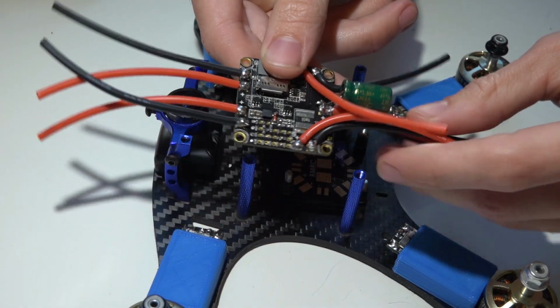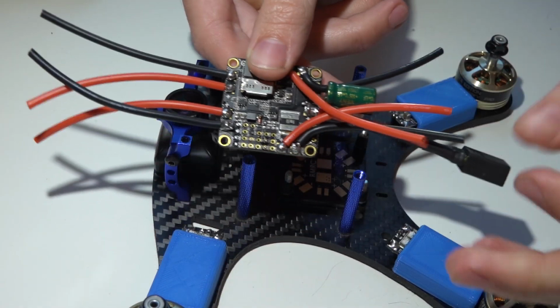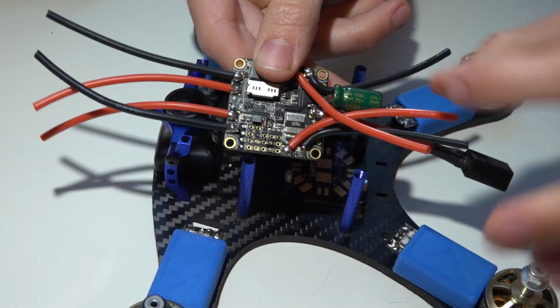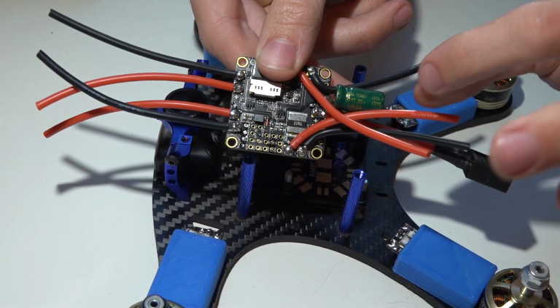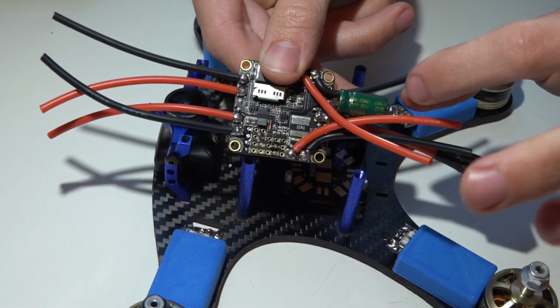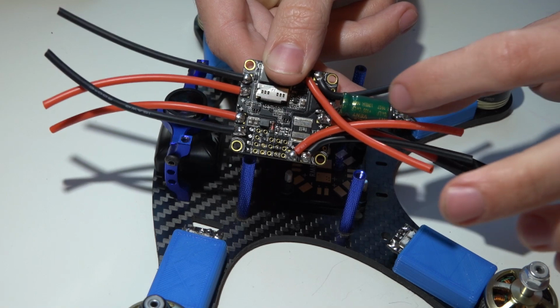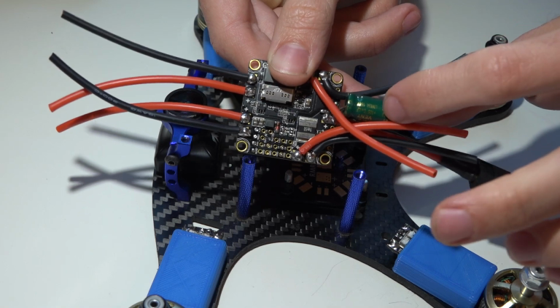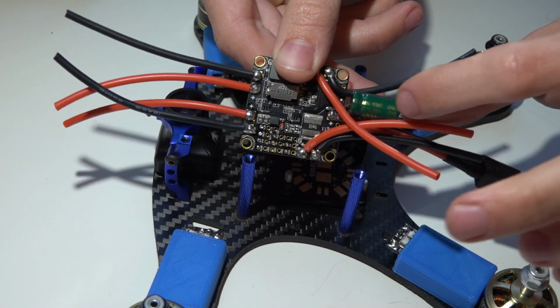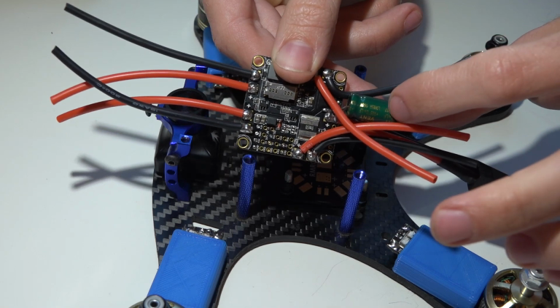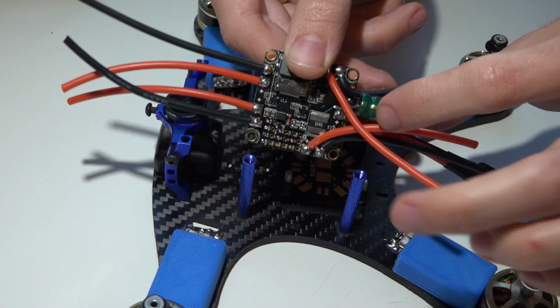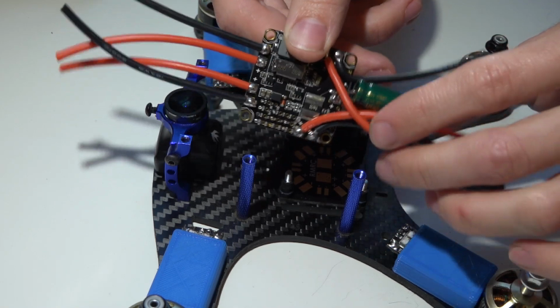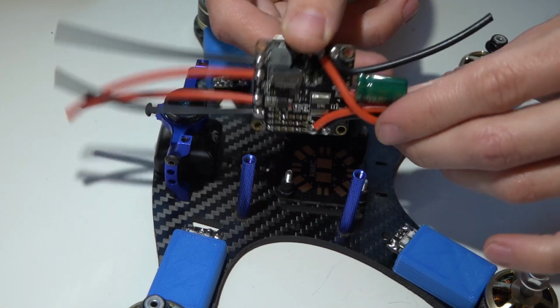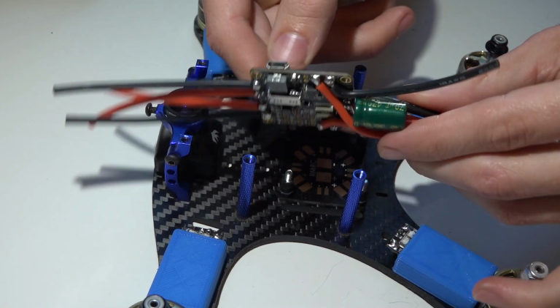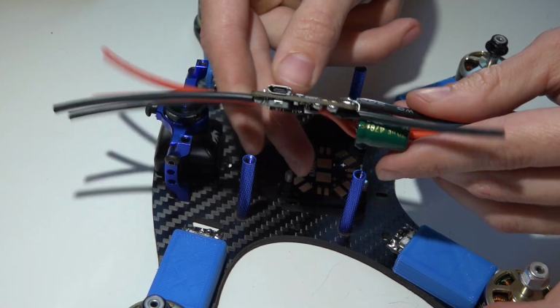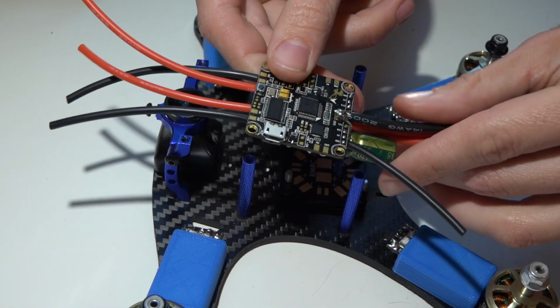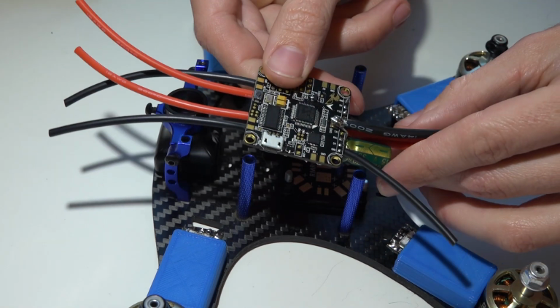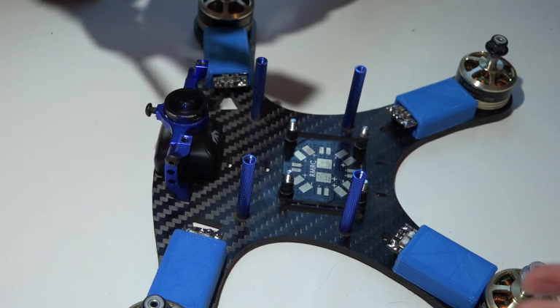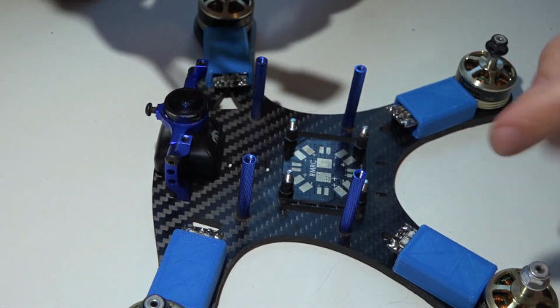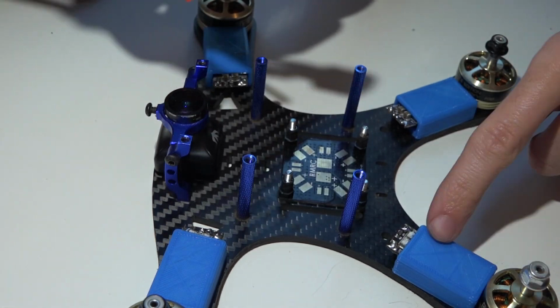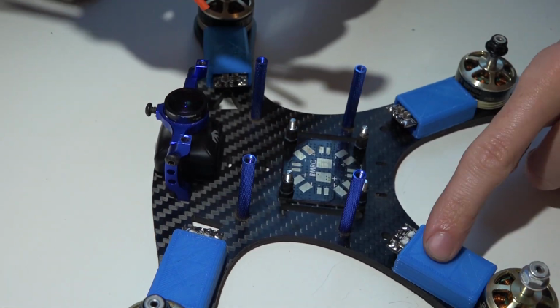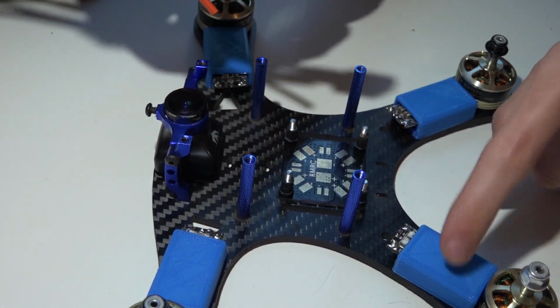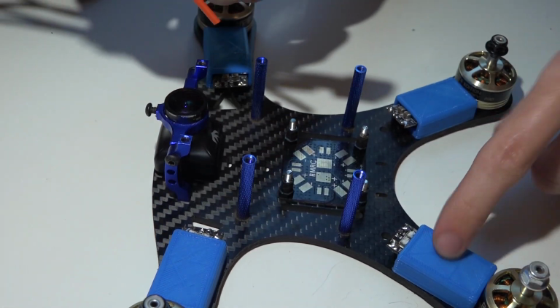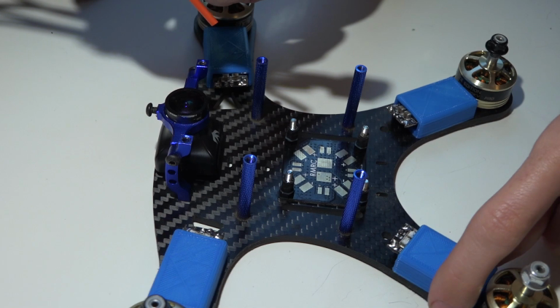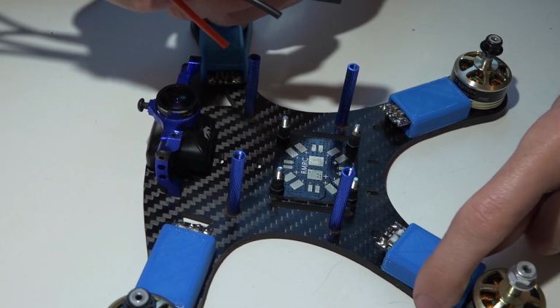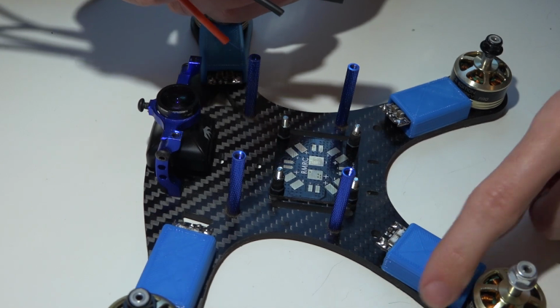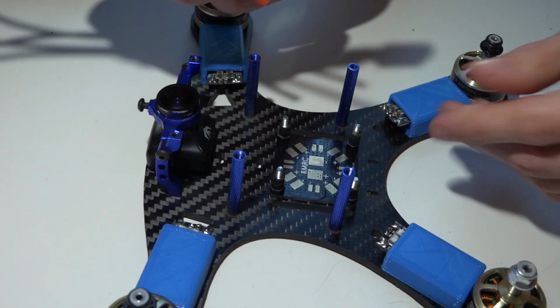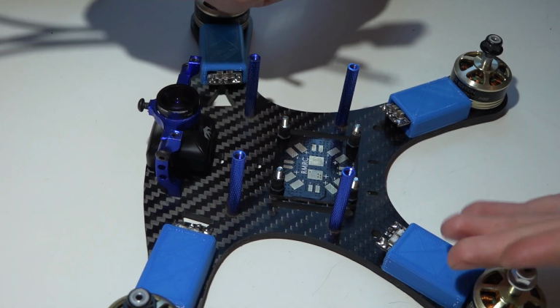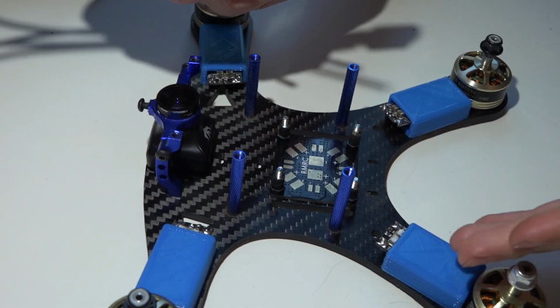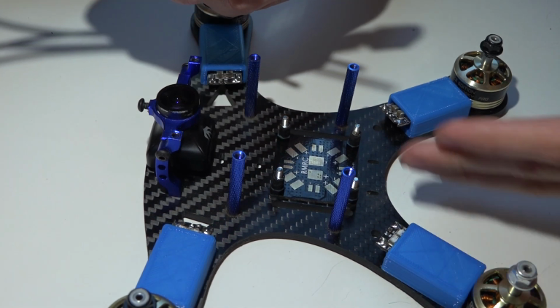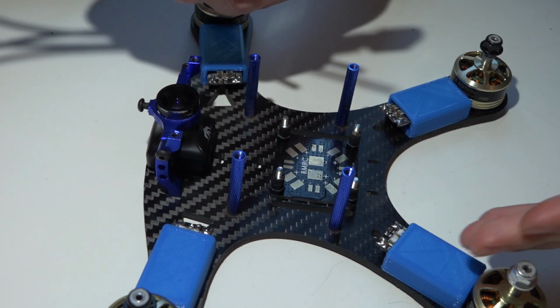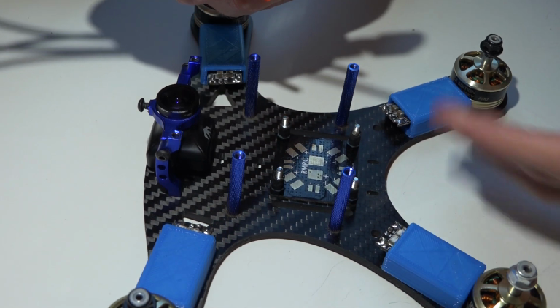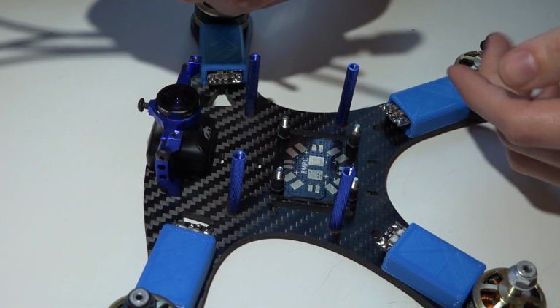One tip I have is if you are going to put a capacitor on this, go ahead and do that now. Also if you are going to use ESC covers or heat shrink, then go ahead and do that now.